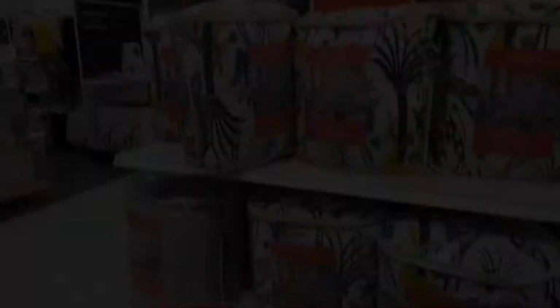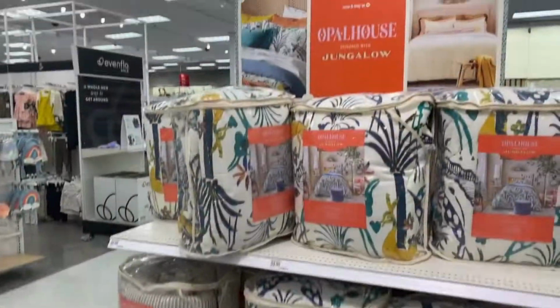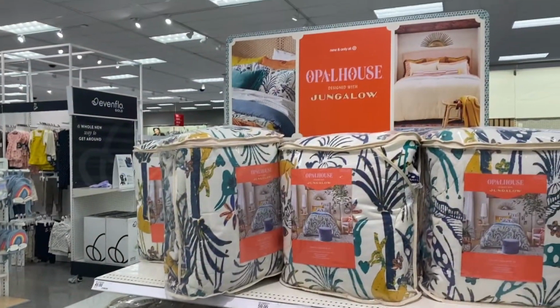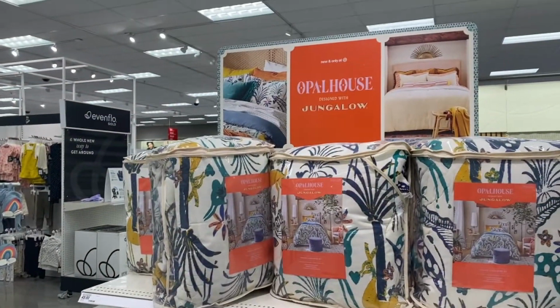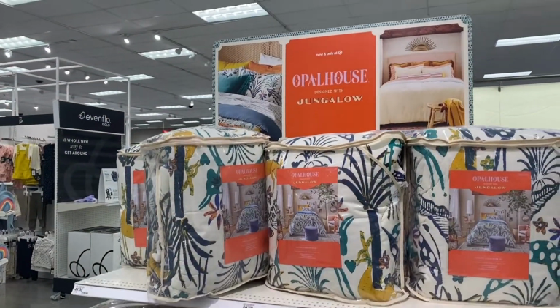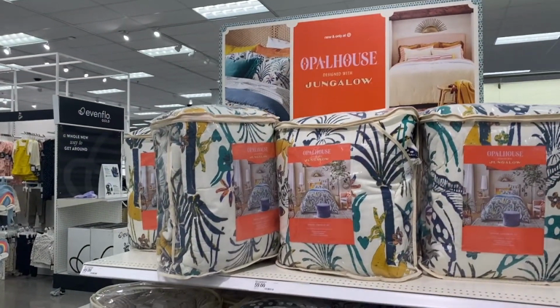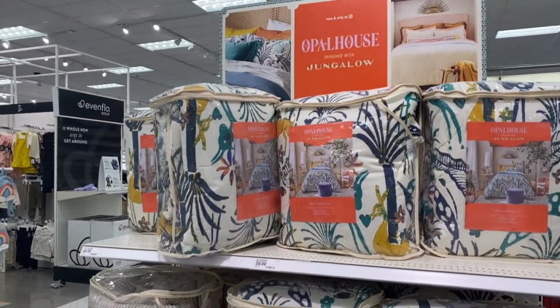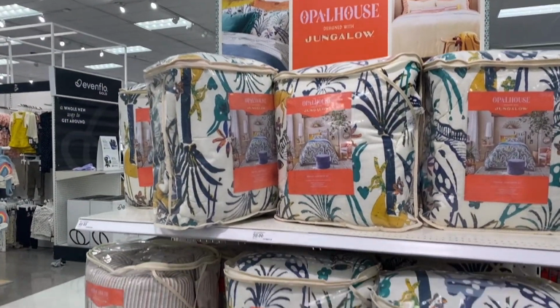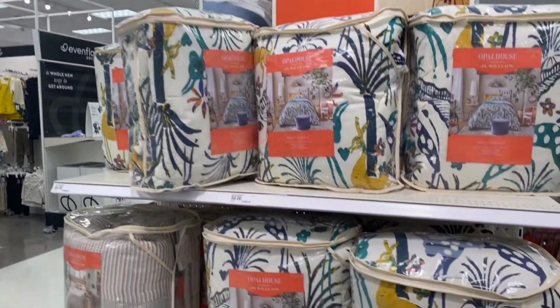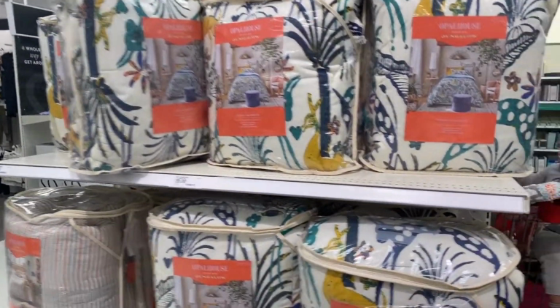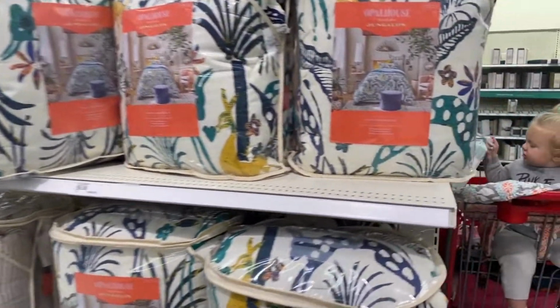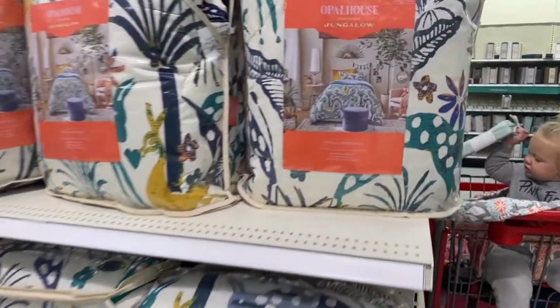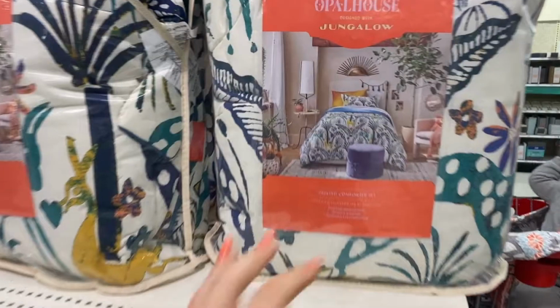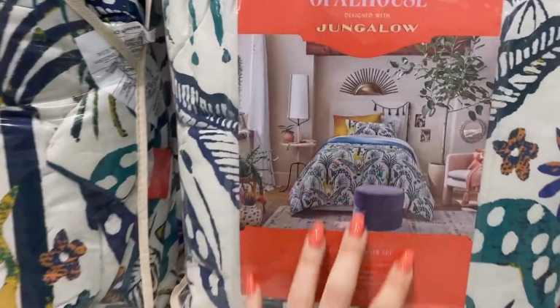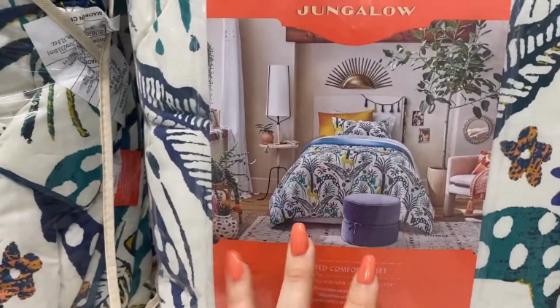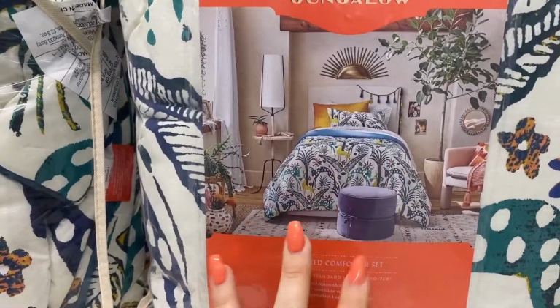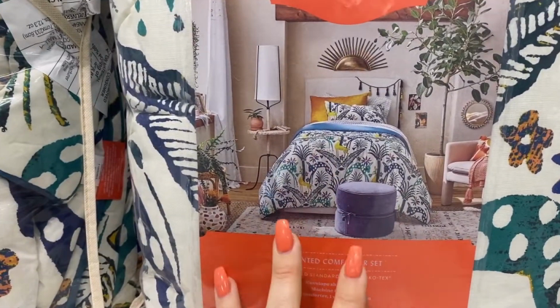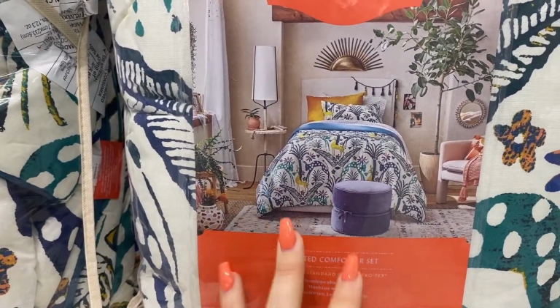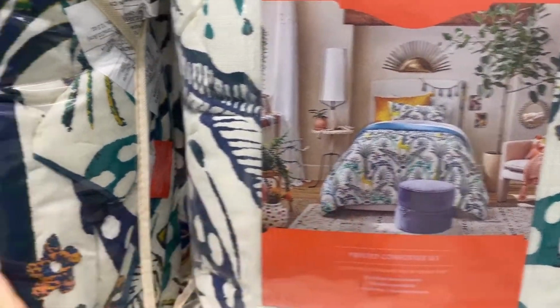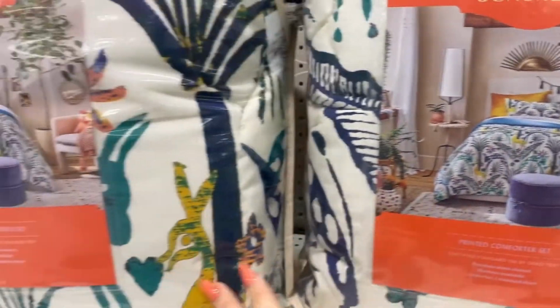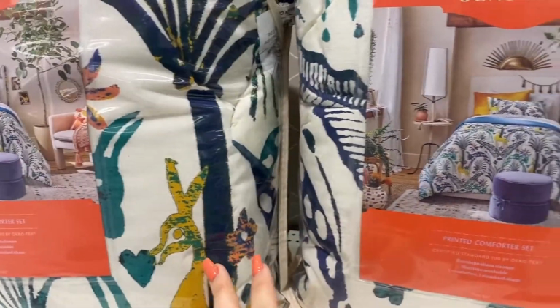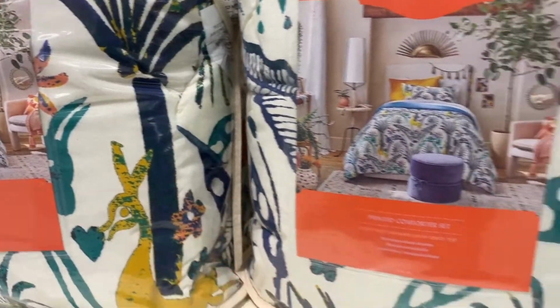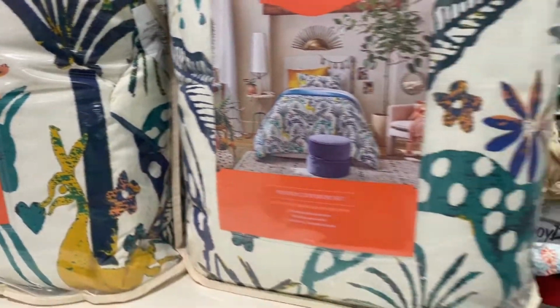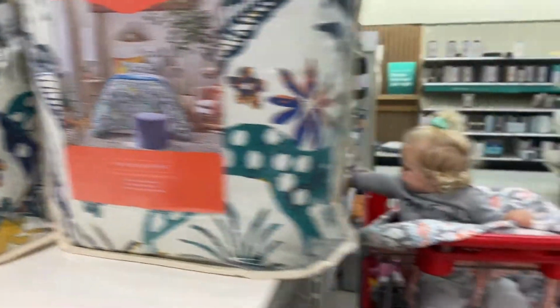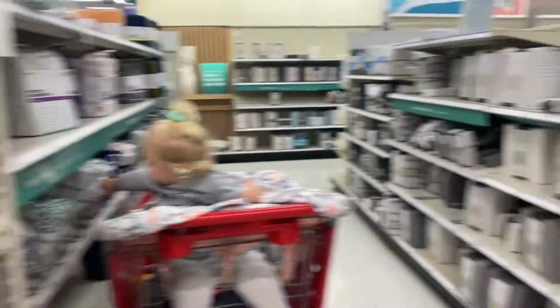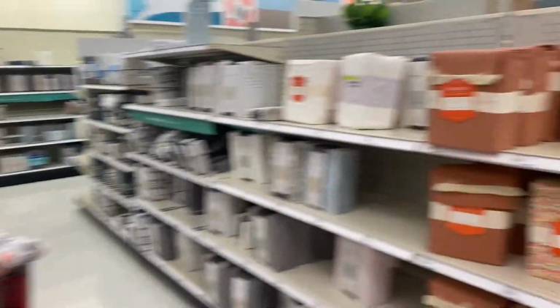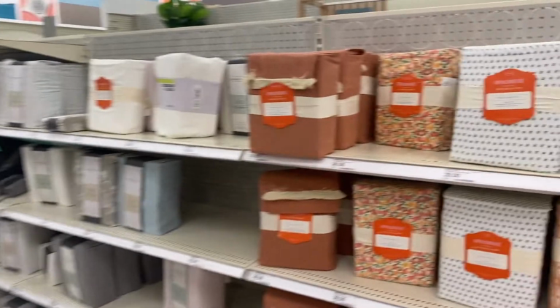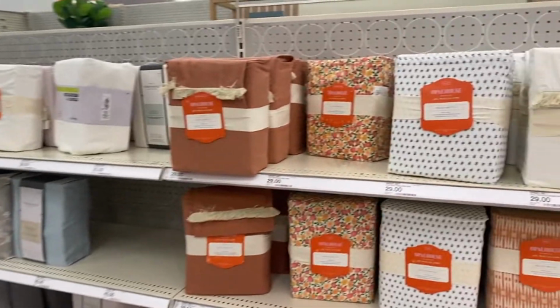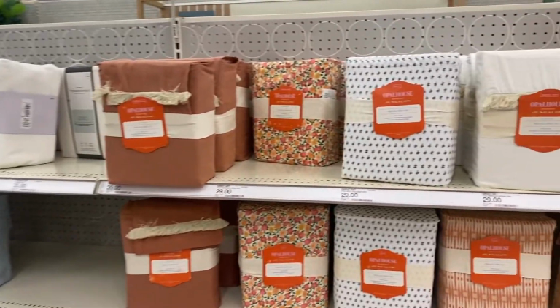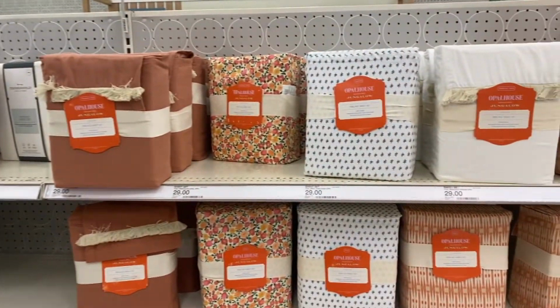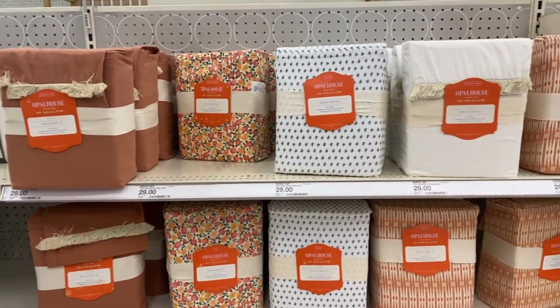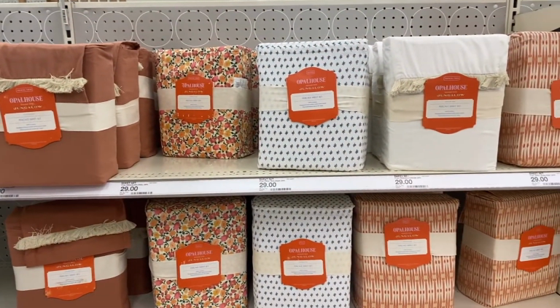Jungalo did a collaboration with Target, so they have all these really cute bedspreads. And then they also have sheets — there's floral, just pretty fall colors.